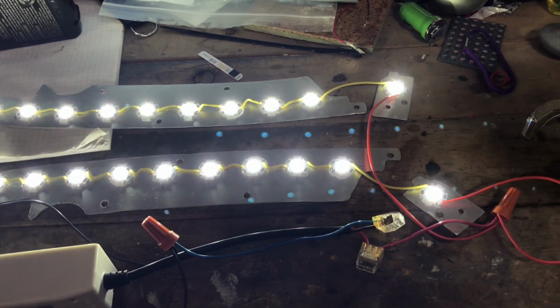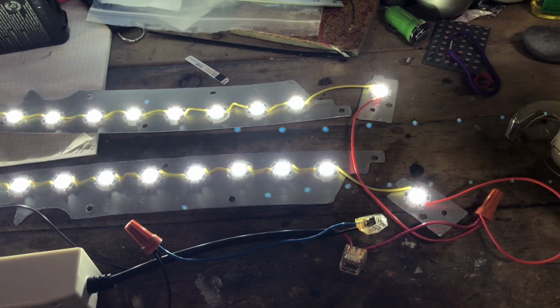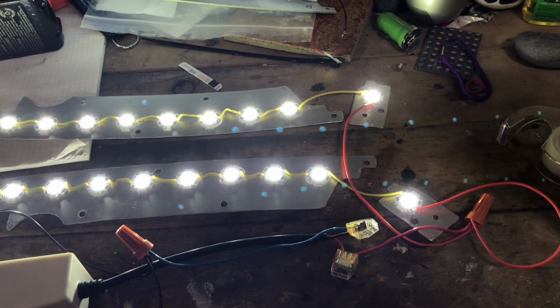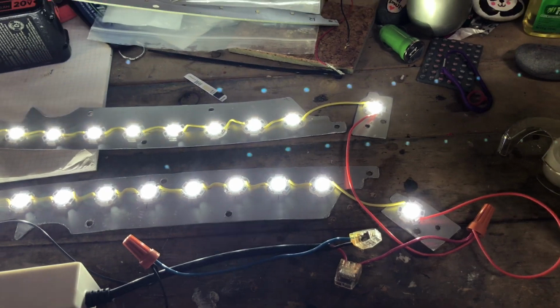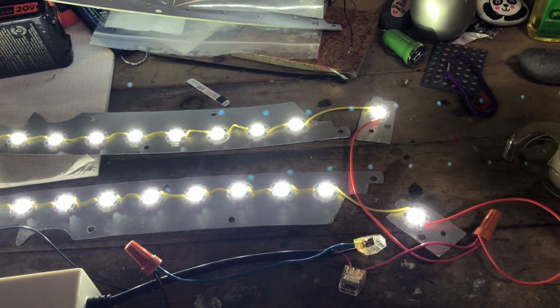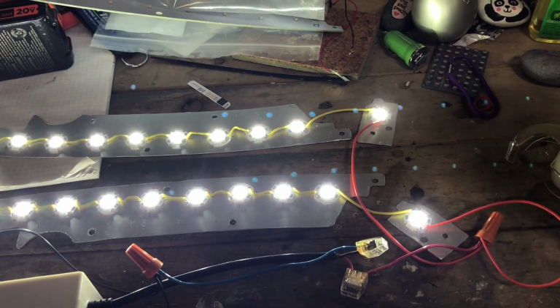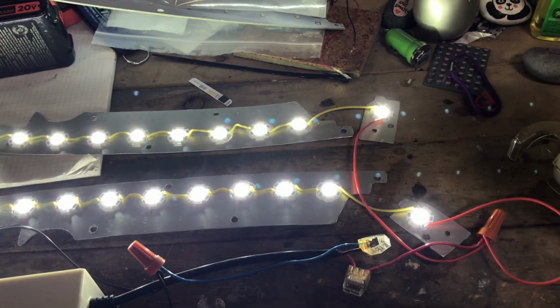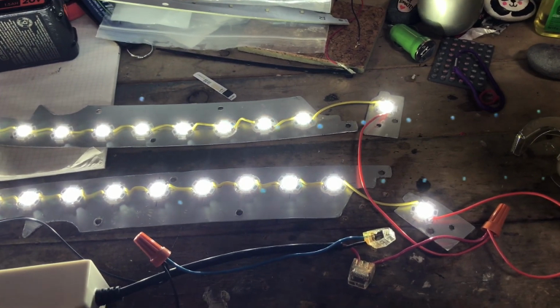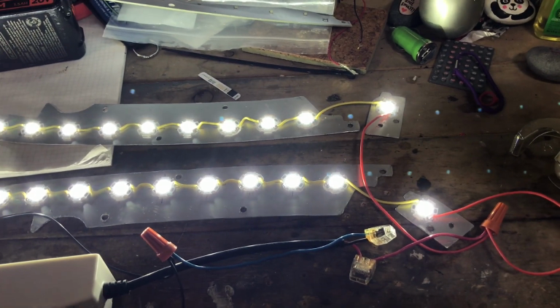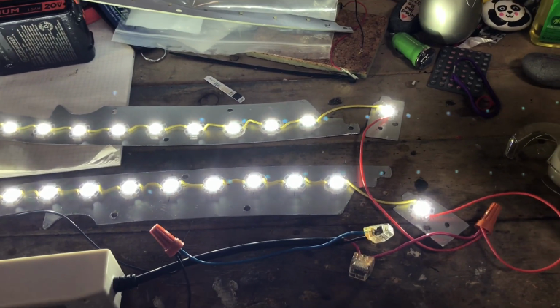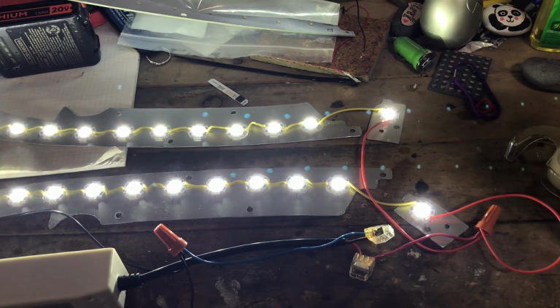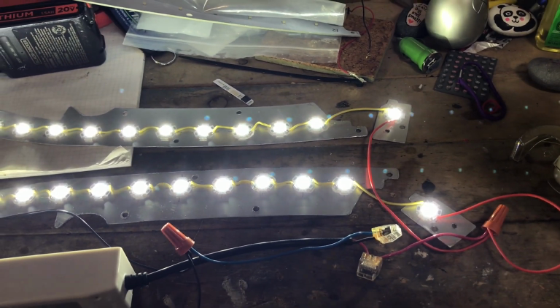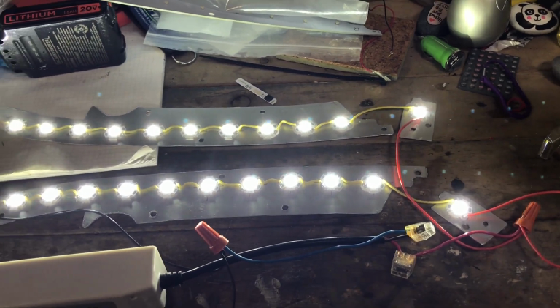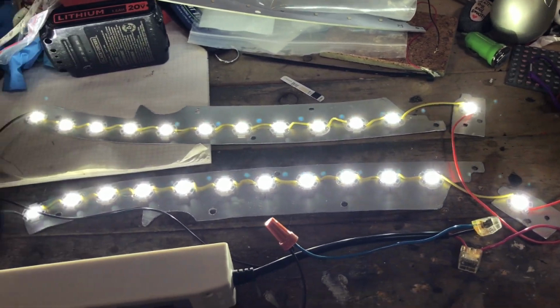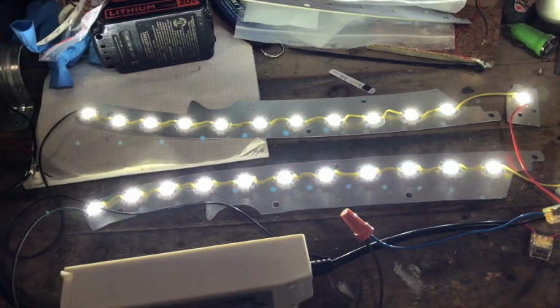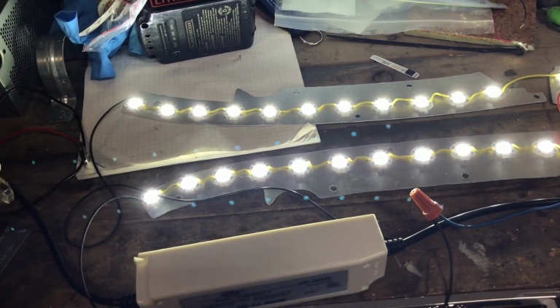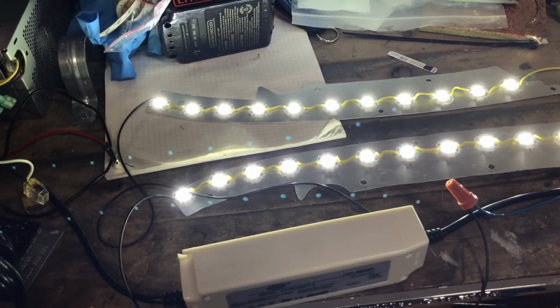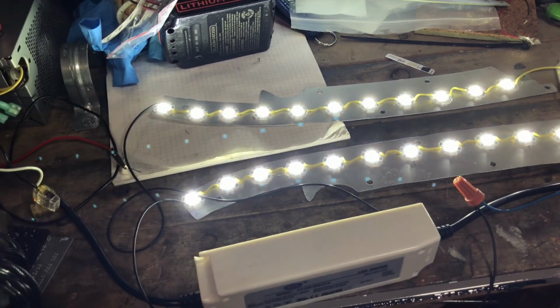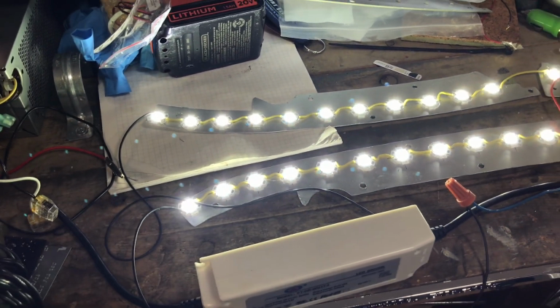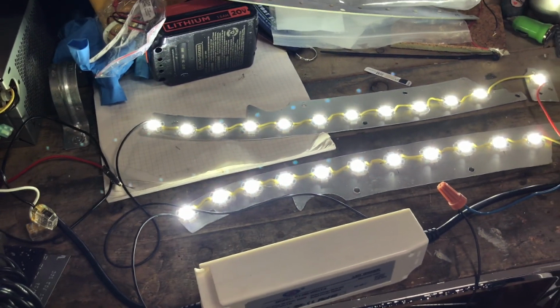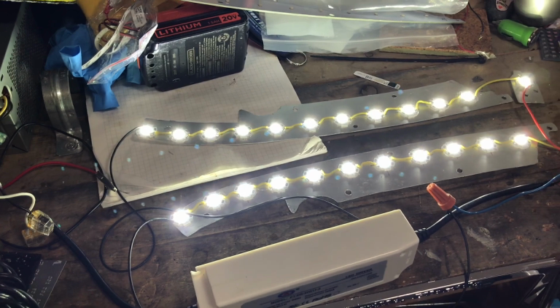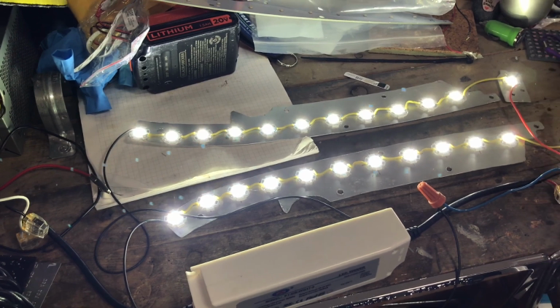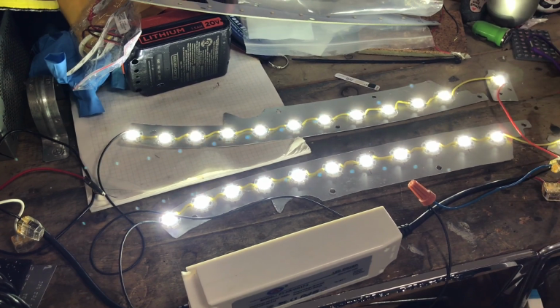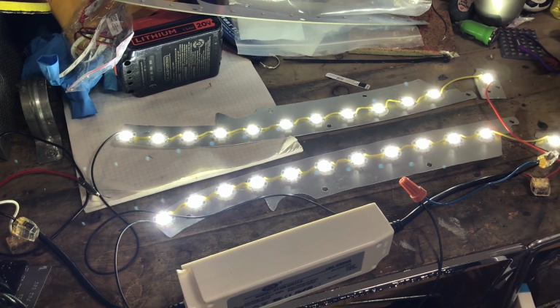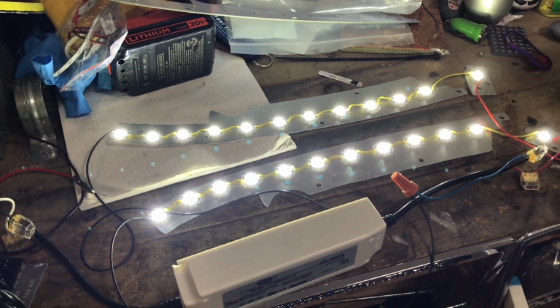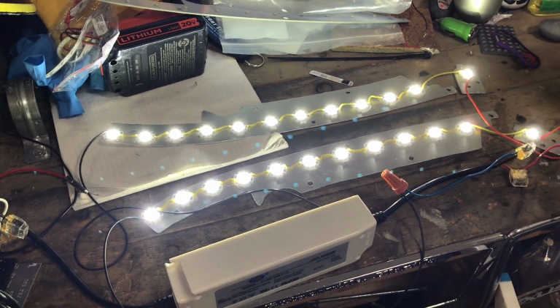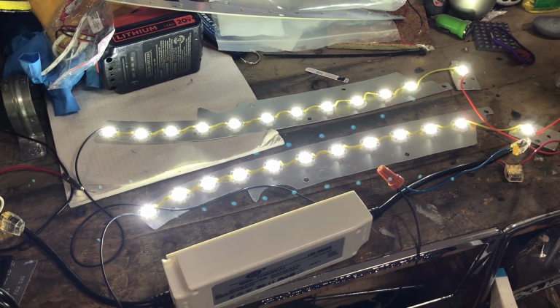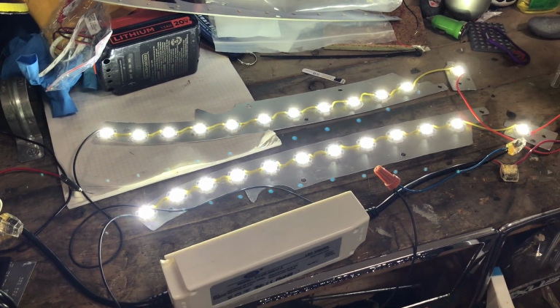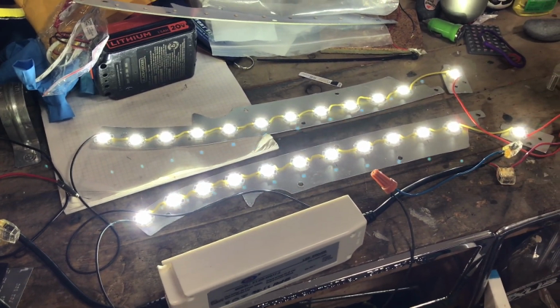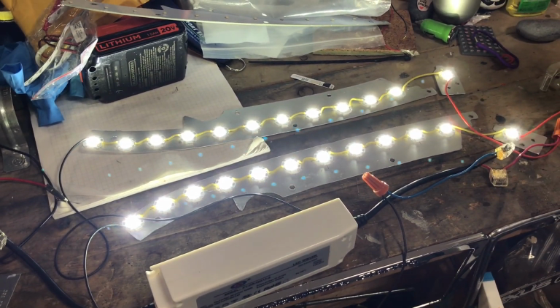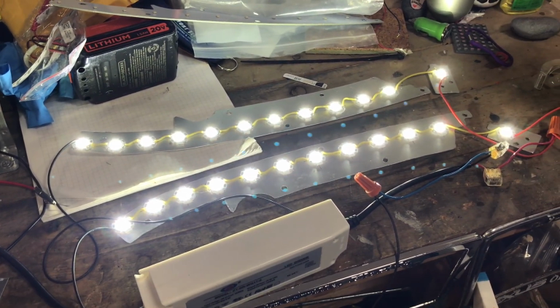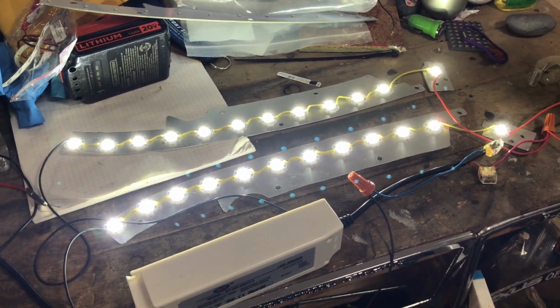Here's what they look like when I turn them on — bright, blinding bright. The camera adjusts to it, but if you're in person your eyes are going to burn after looking at these.